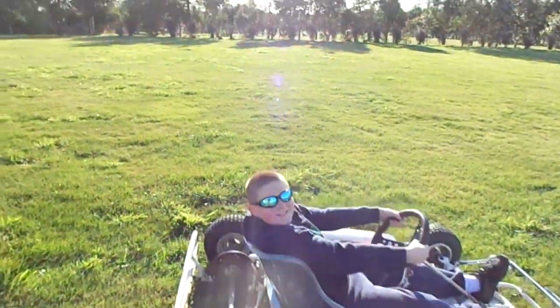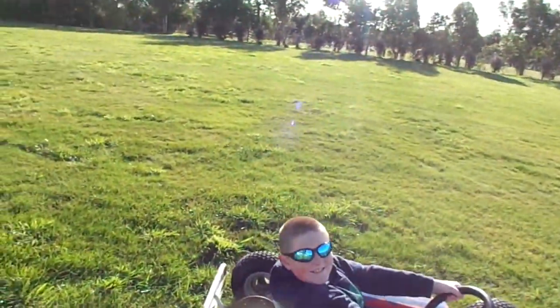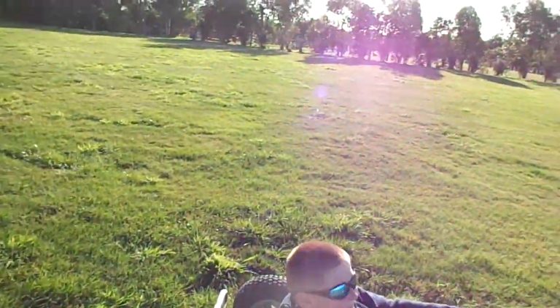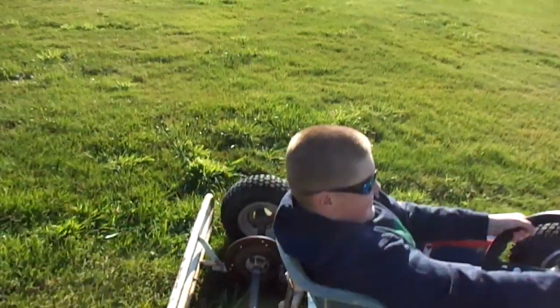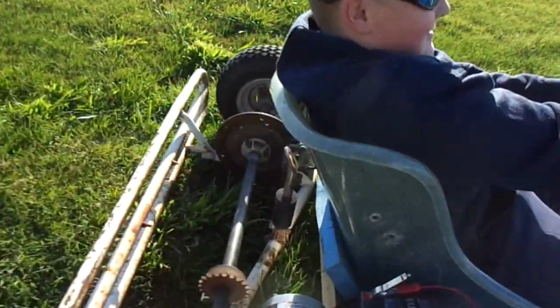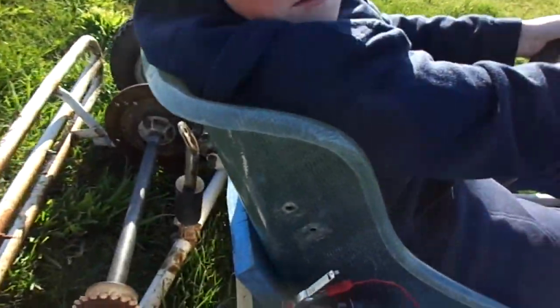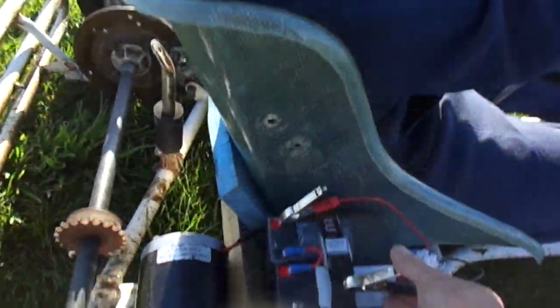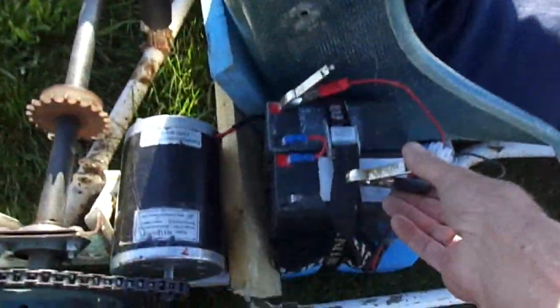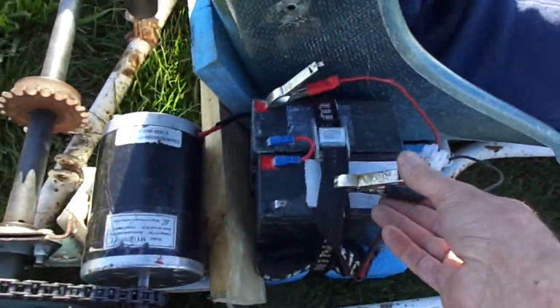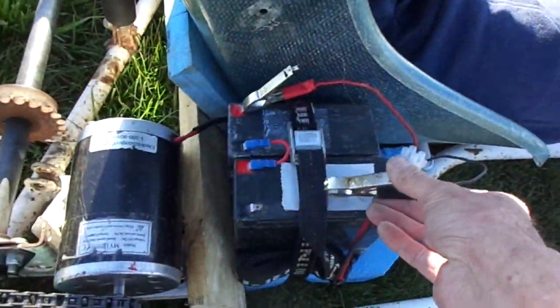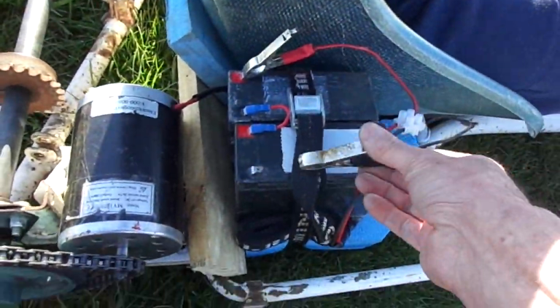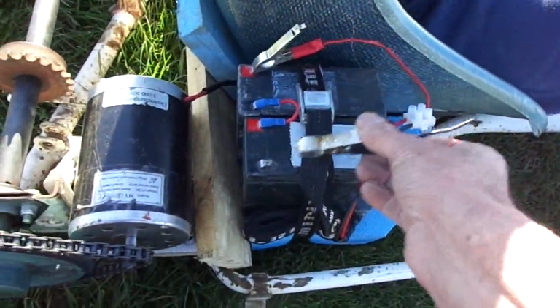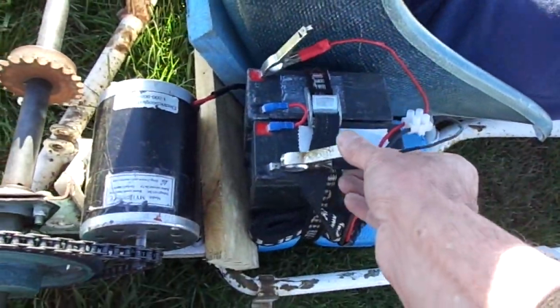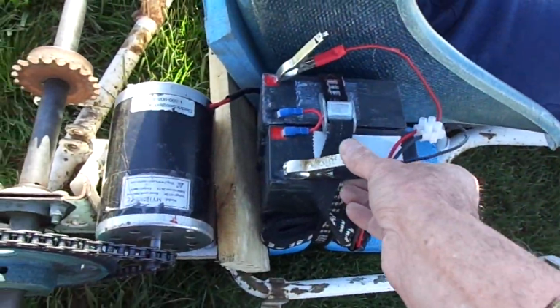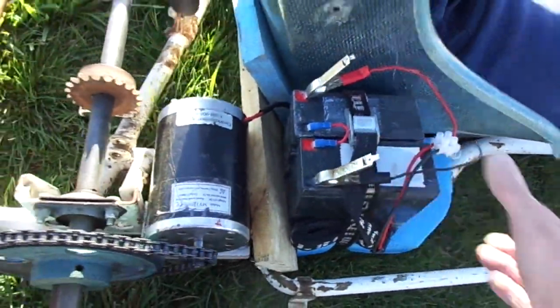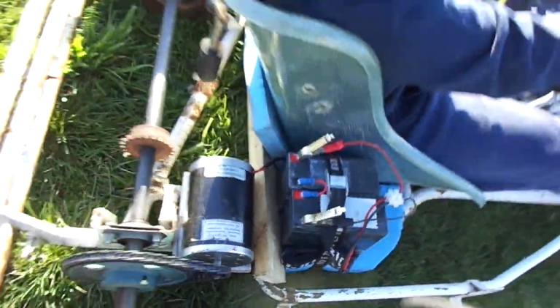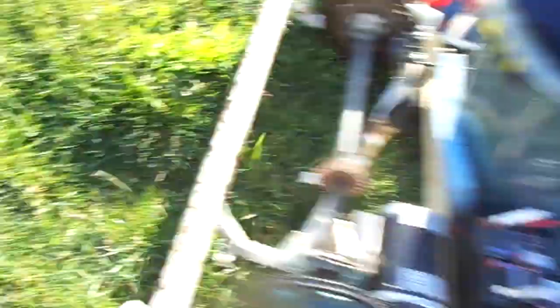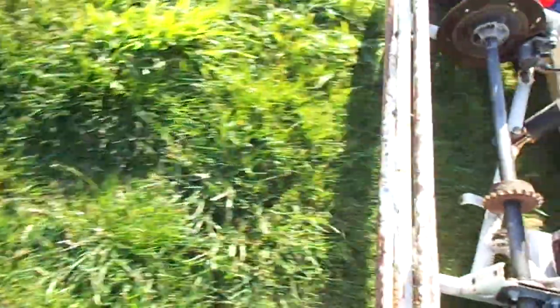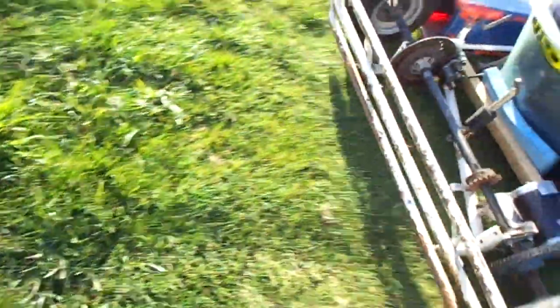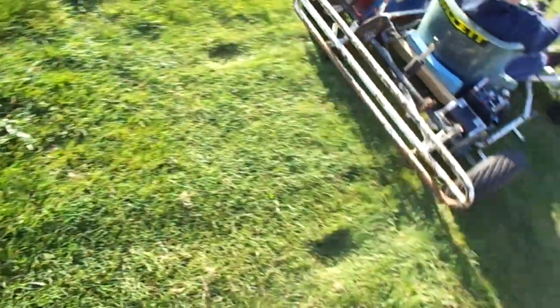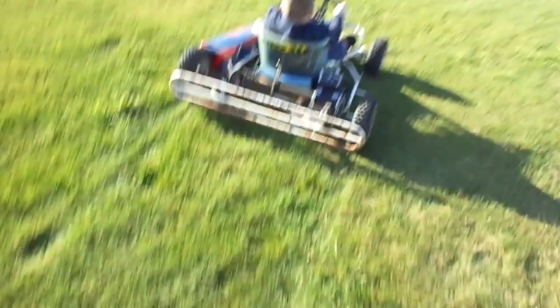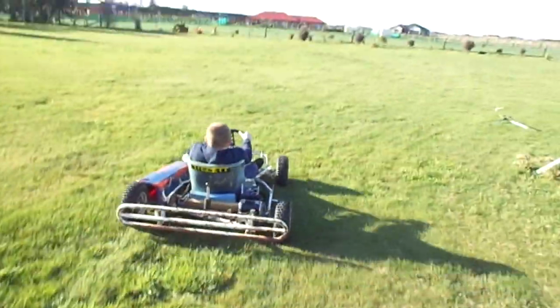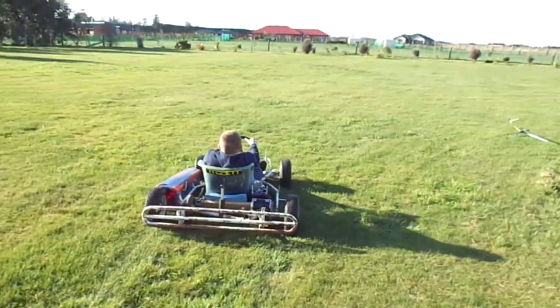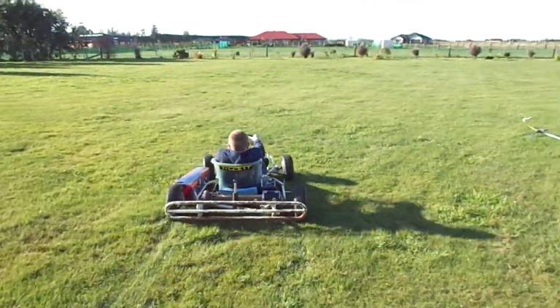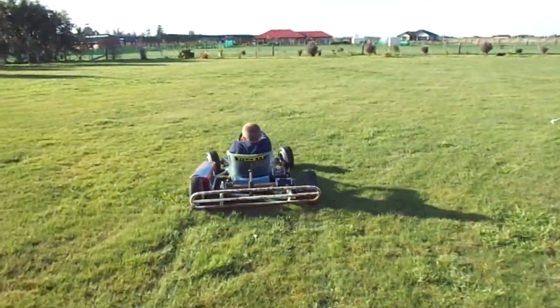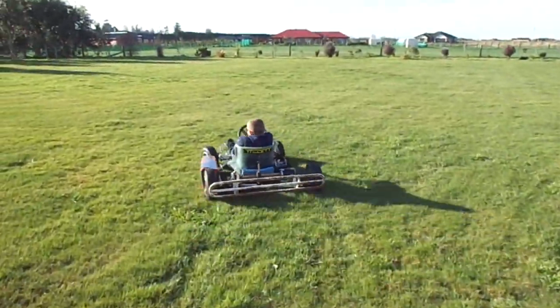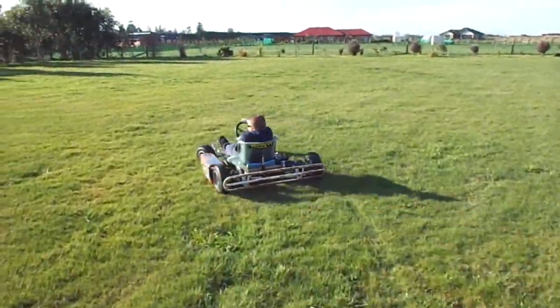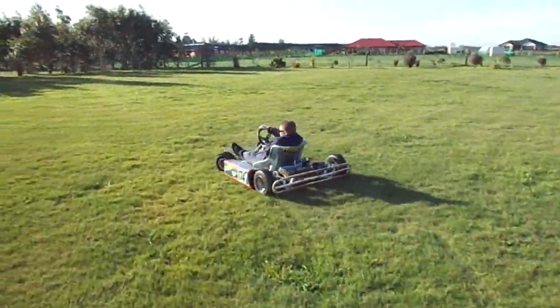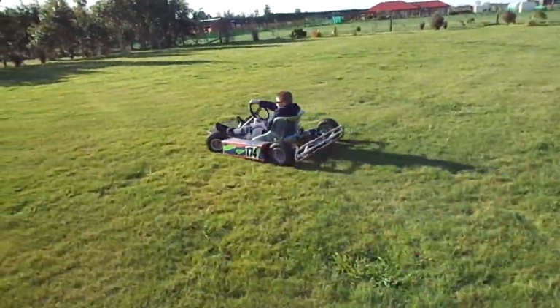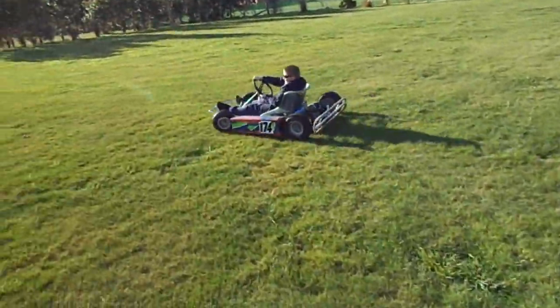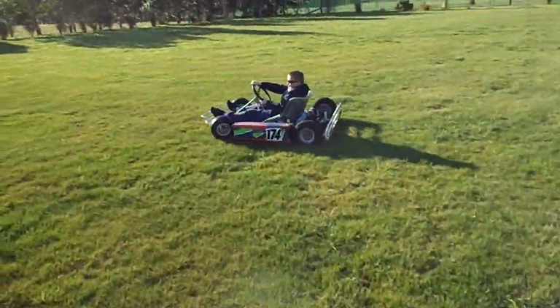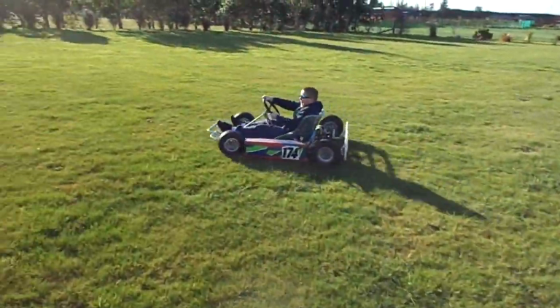Right, you ready to unclip it? Ready? Yep.